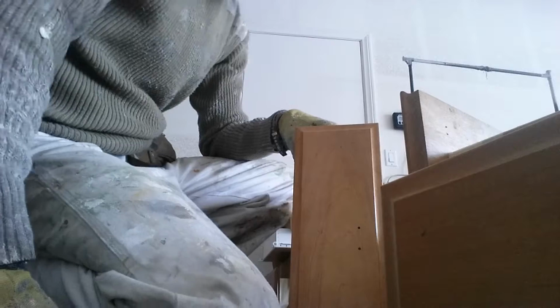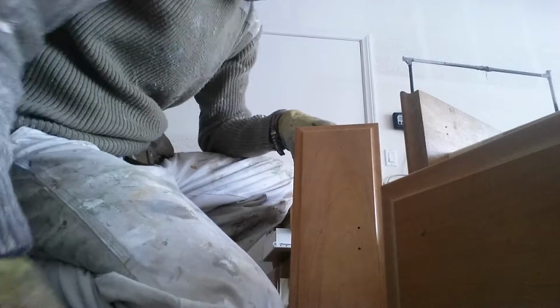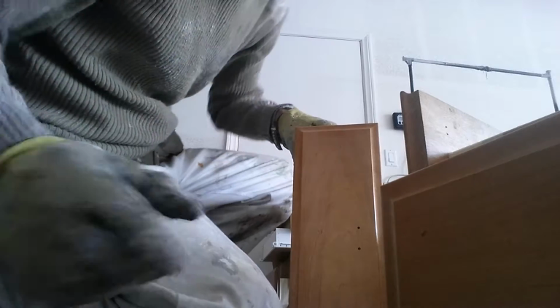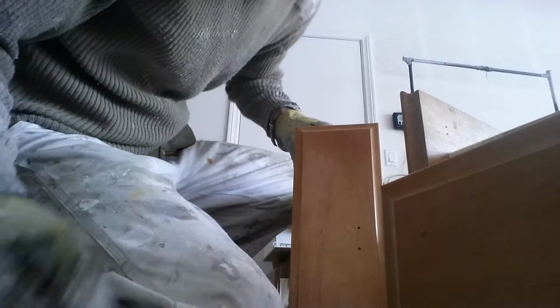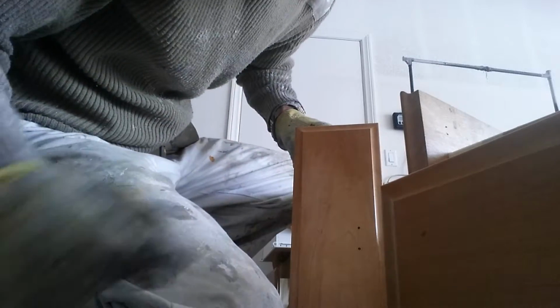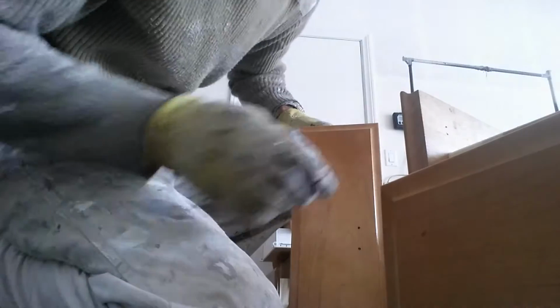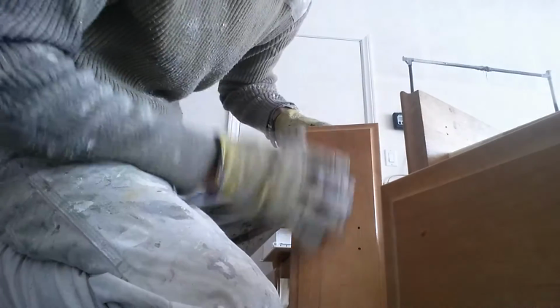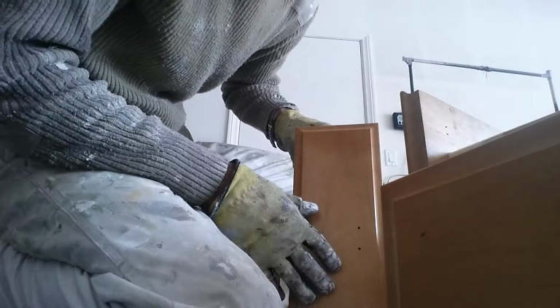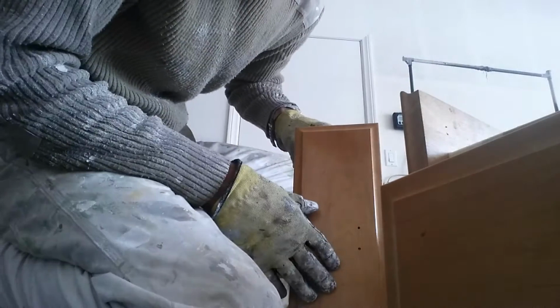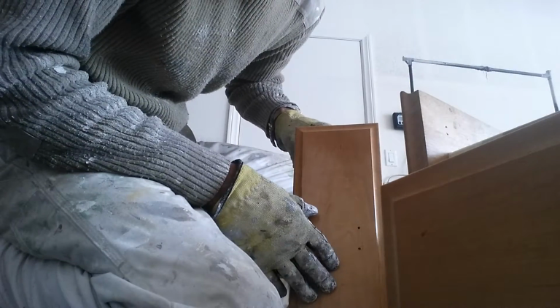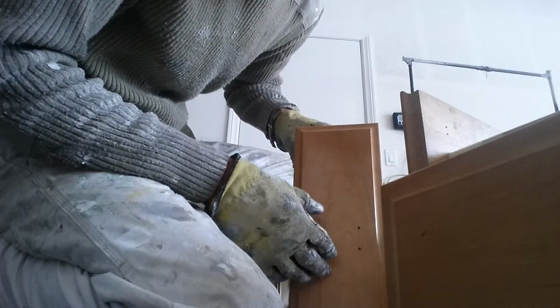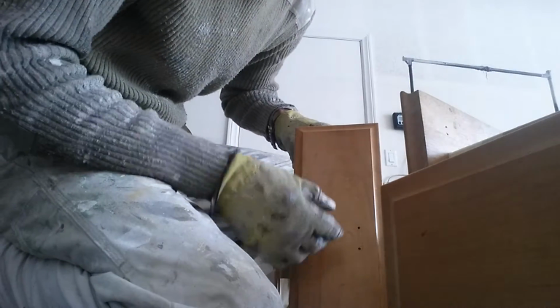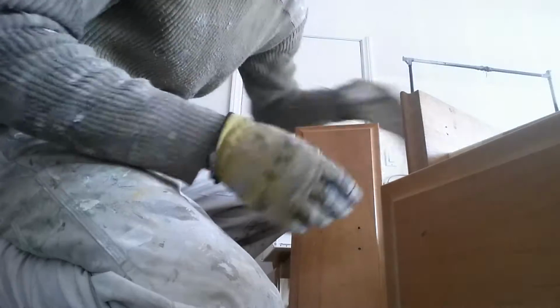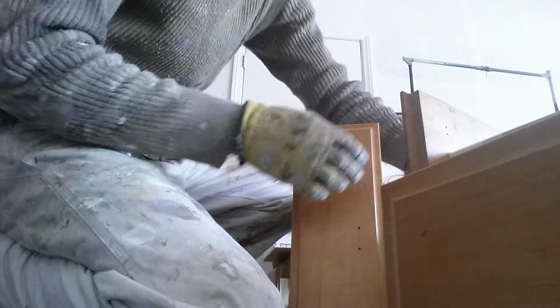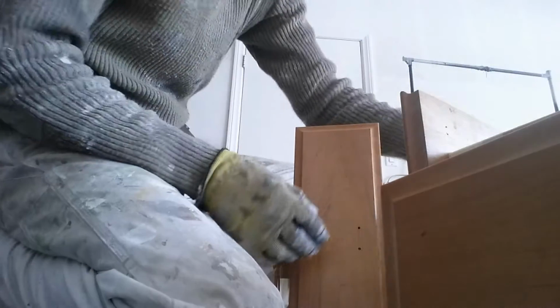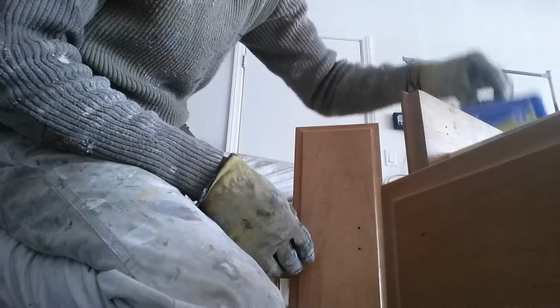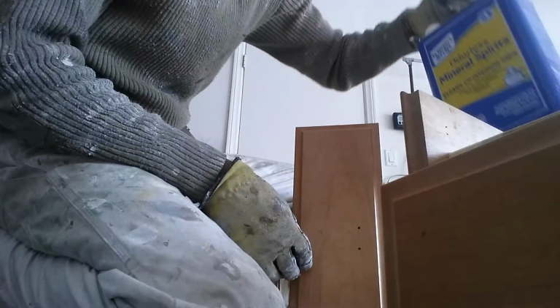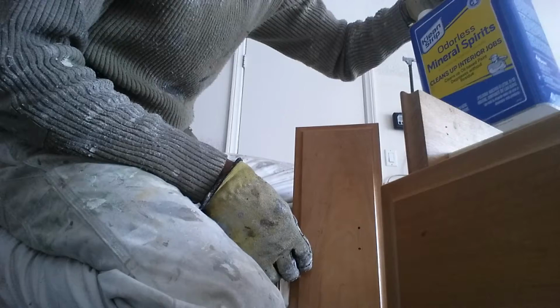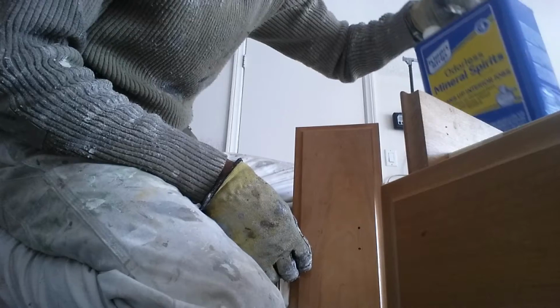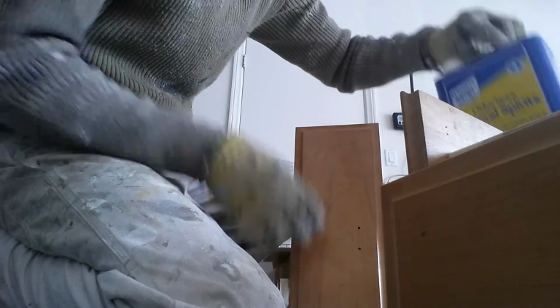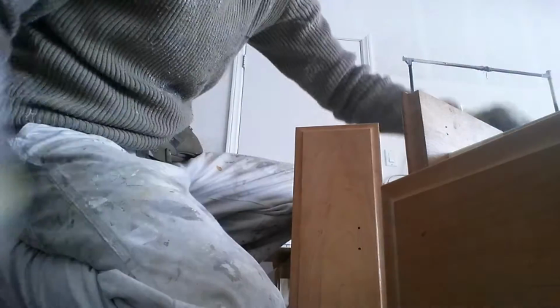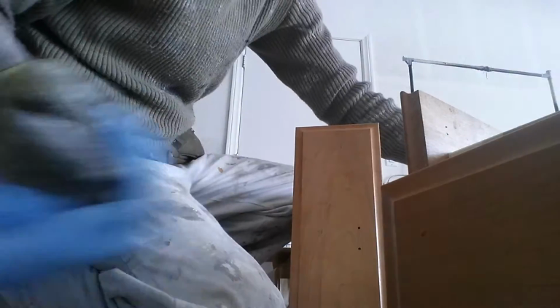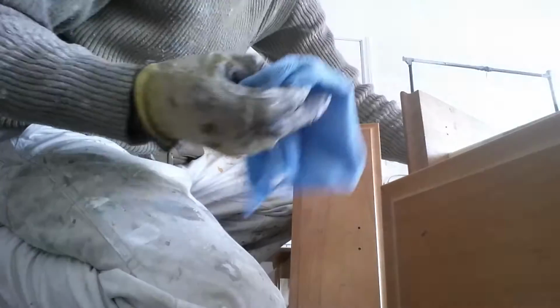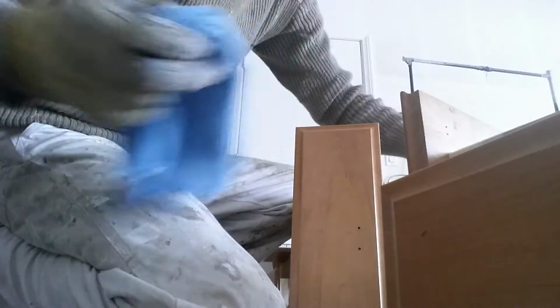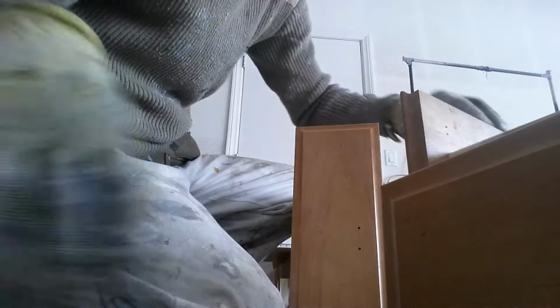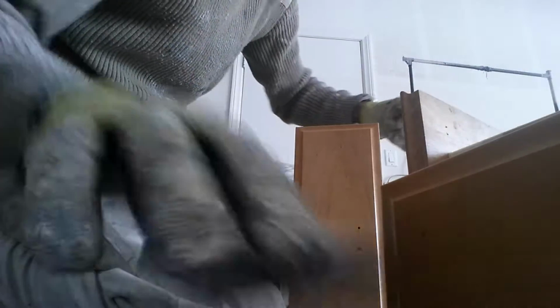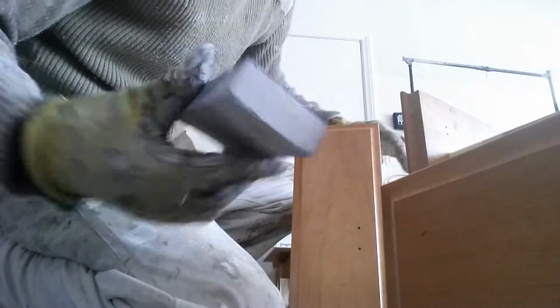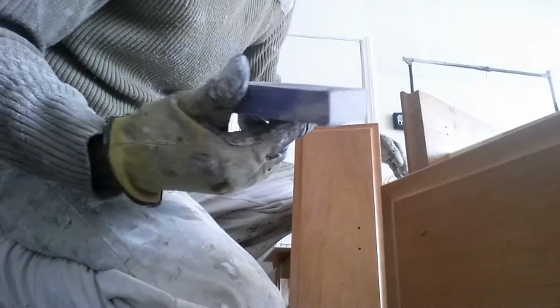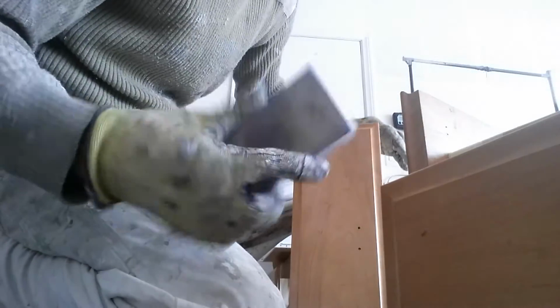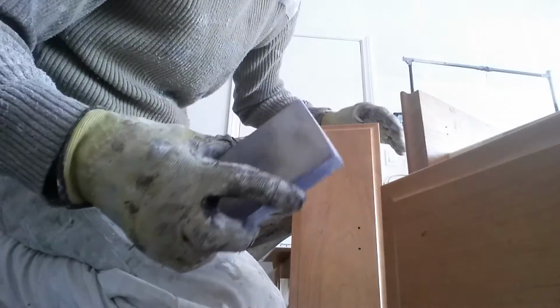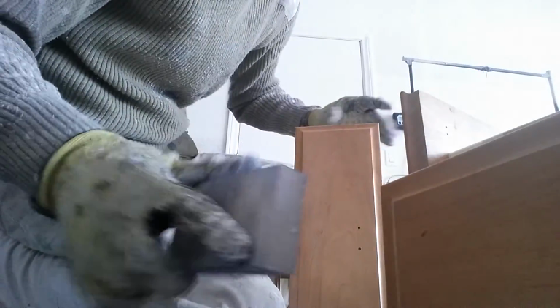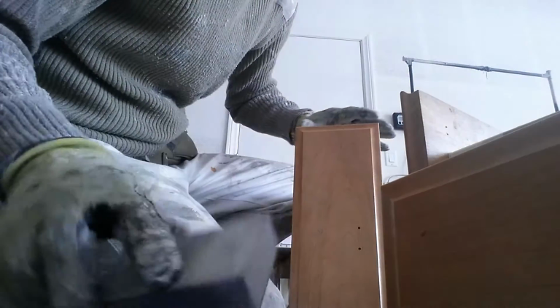Now it's time to clean the cabinets. We want to use something like mineral spirits, a rag, and we'll scuff it up with the sanding block.